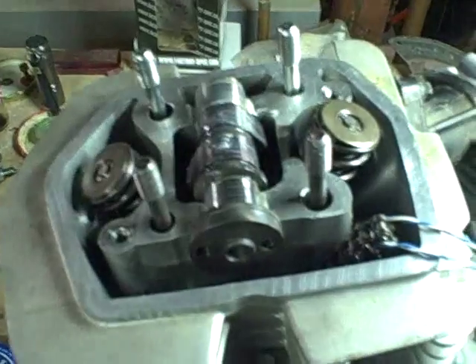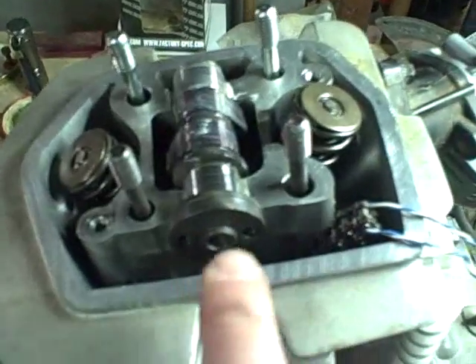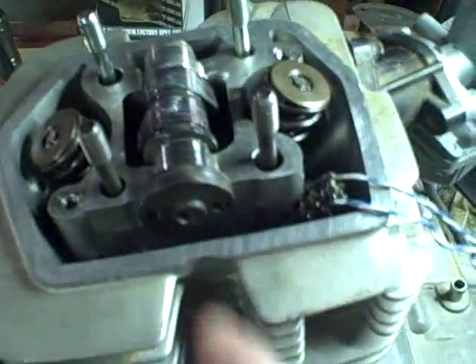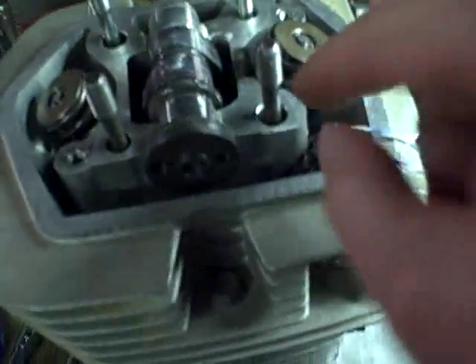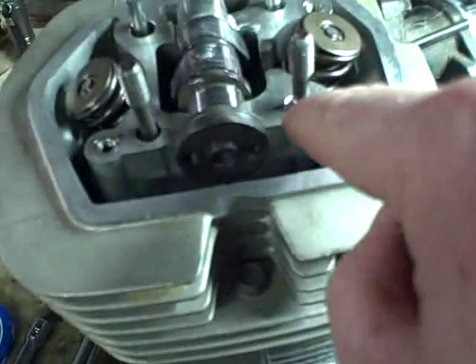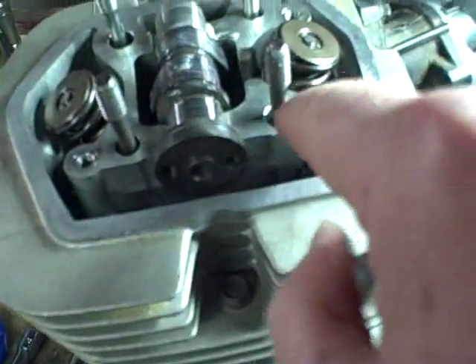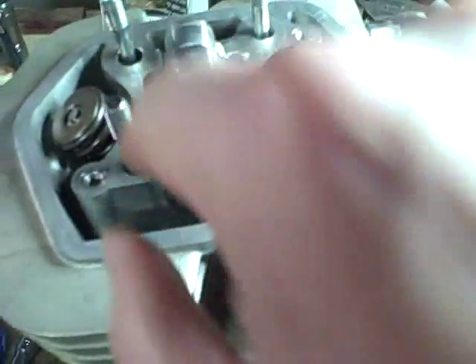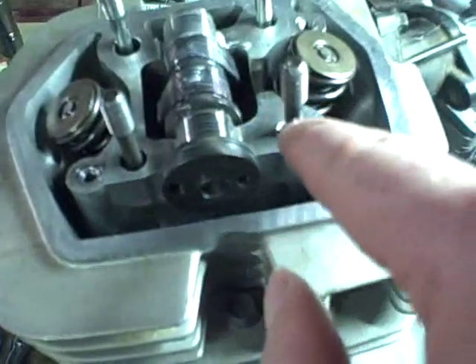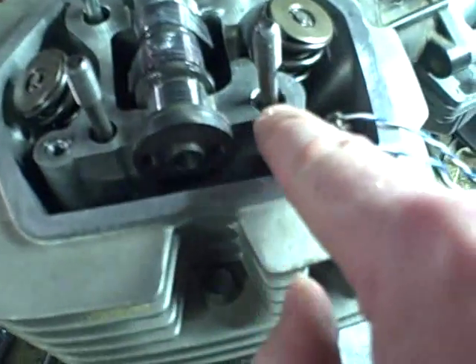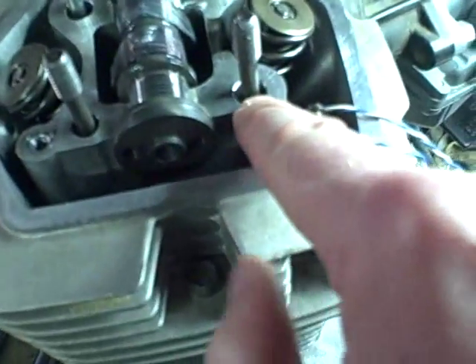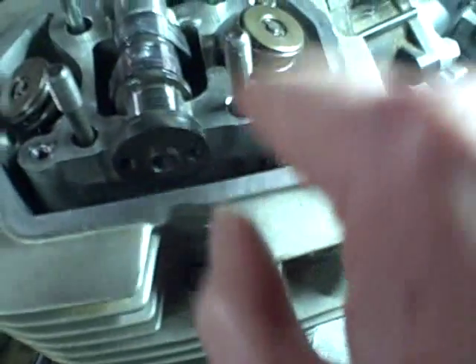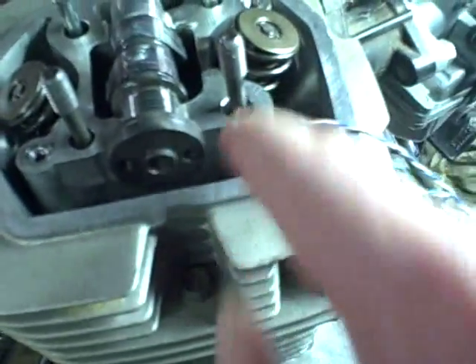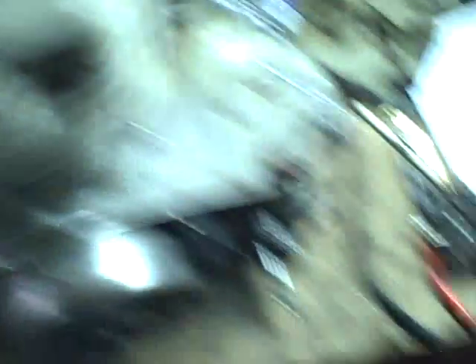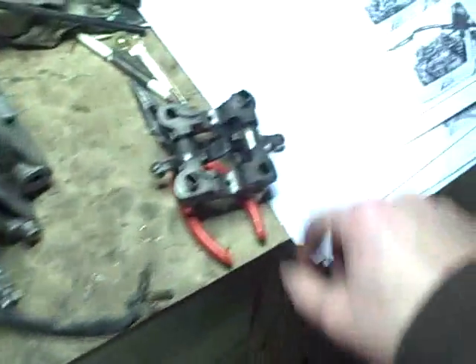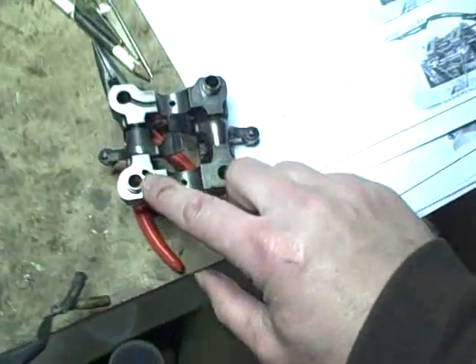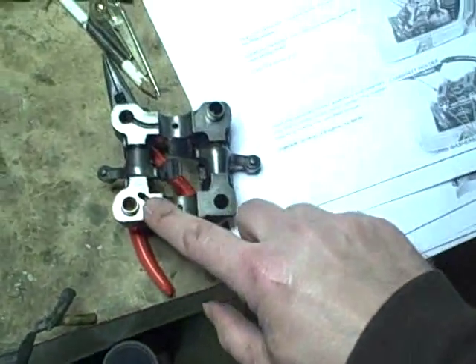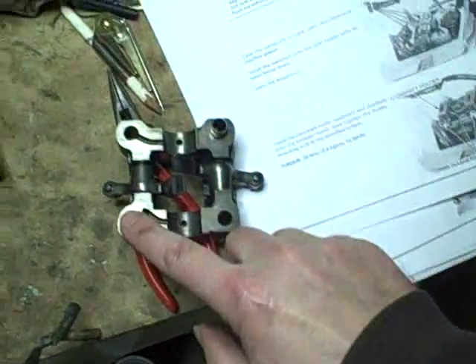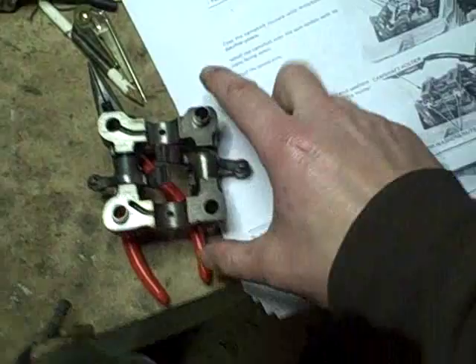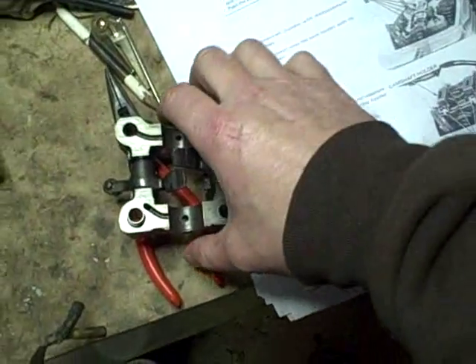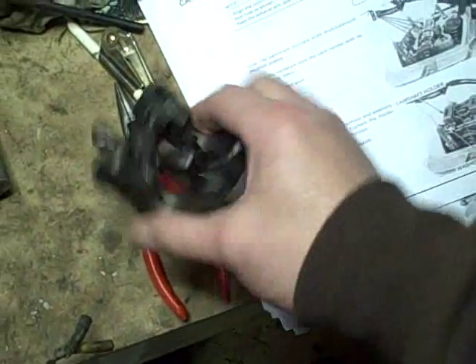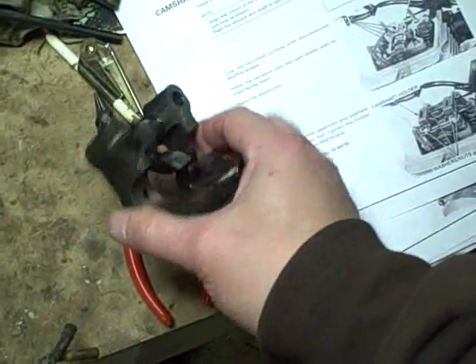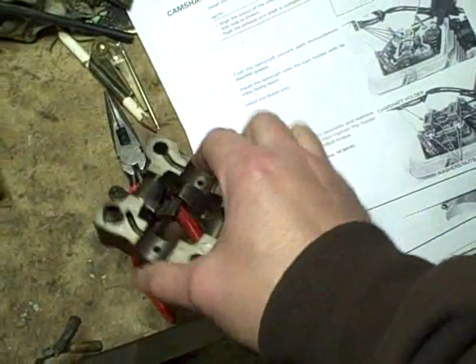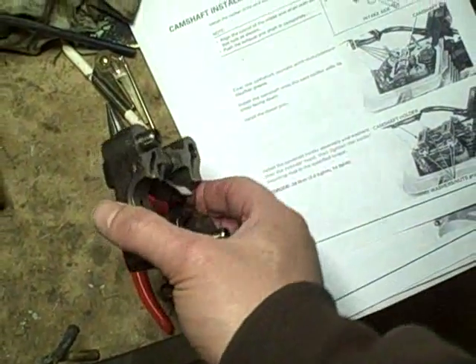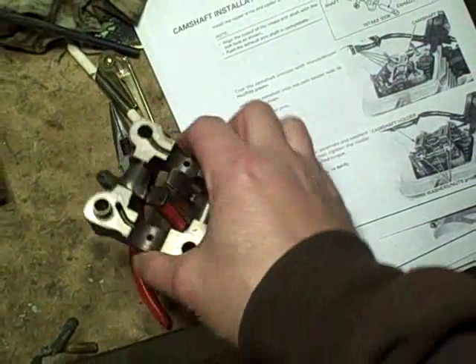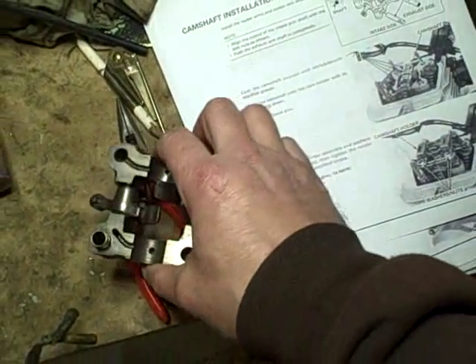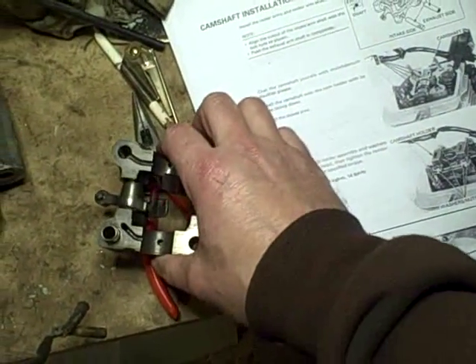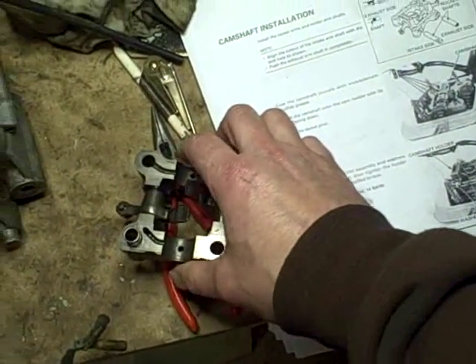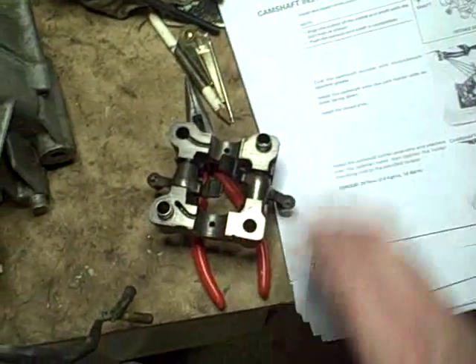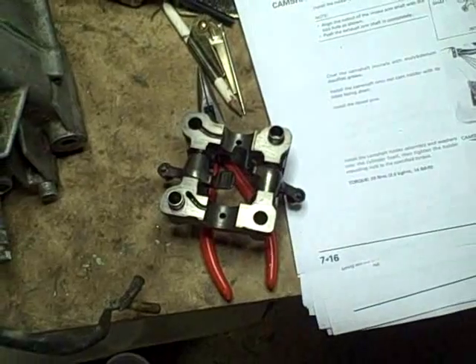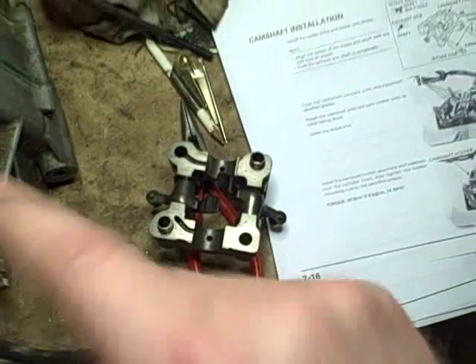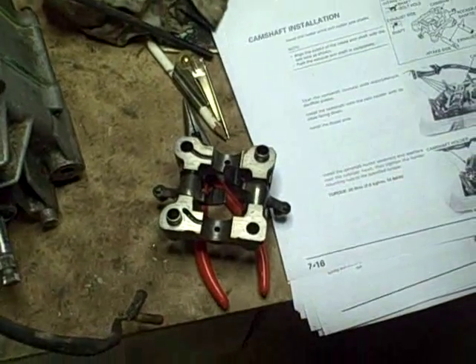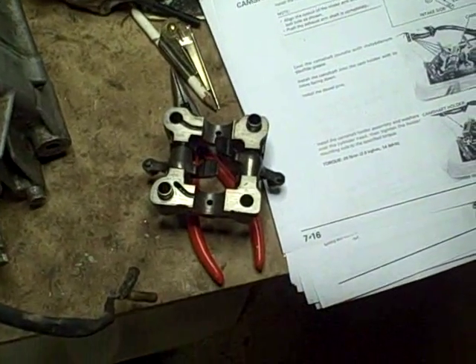At this point, if you haven't already done so, you would install your dowel pins that go around the studs here. The dowel pins are actually still on this half of the camshaft retainer, so I'm going to just leave them there and put the whole assembly on.